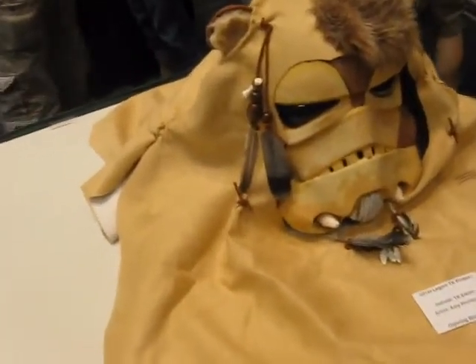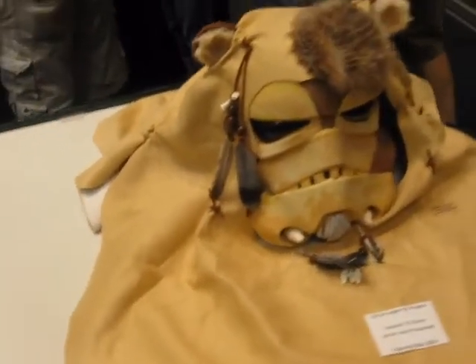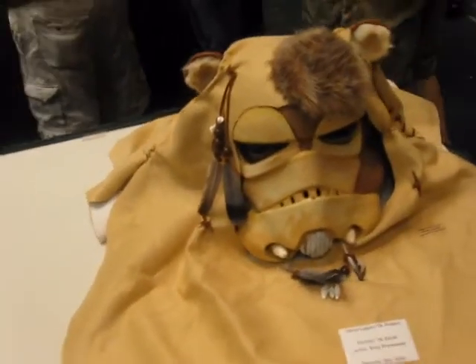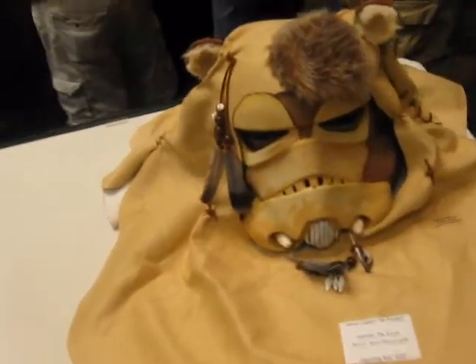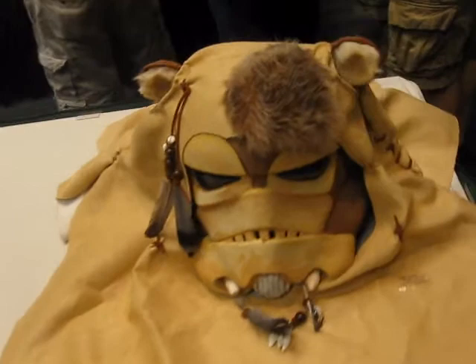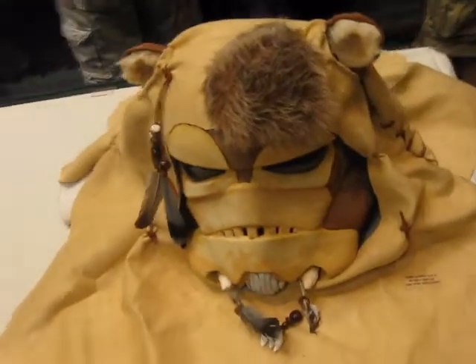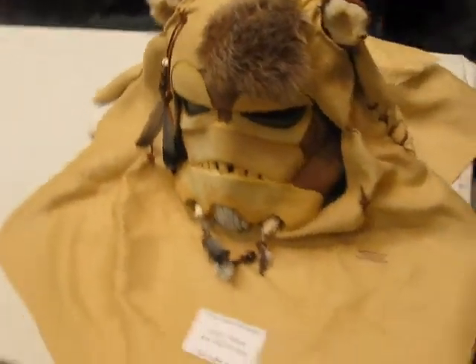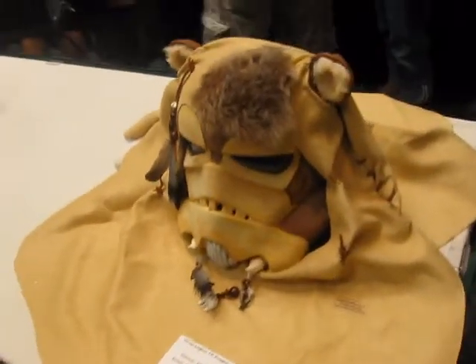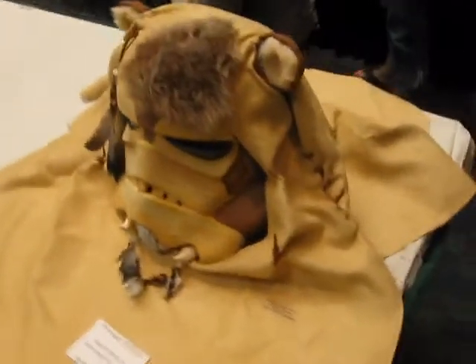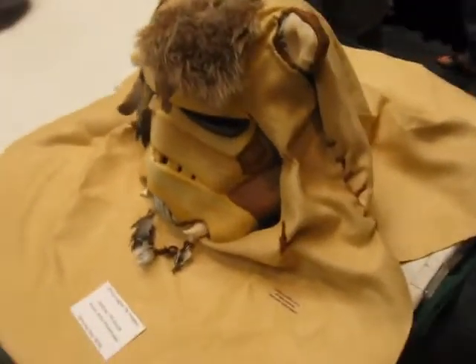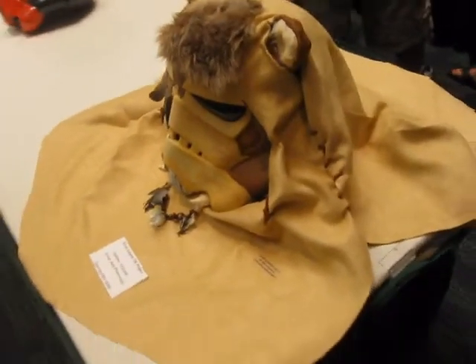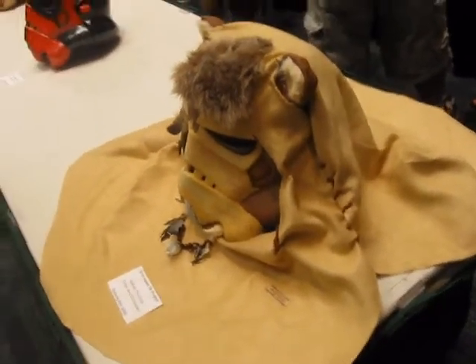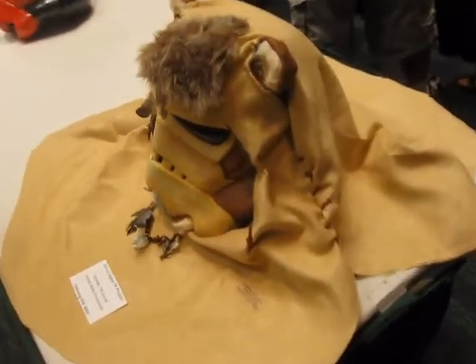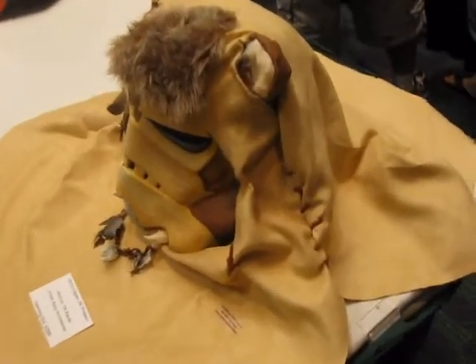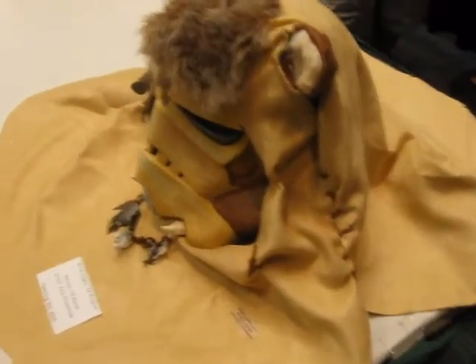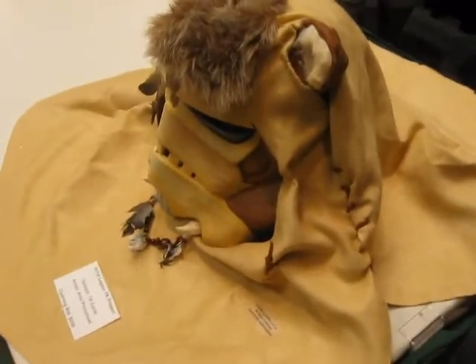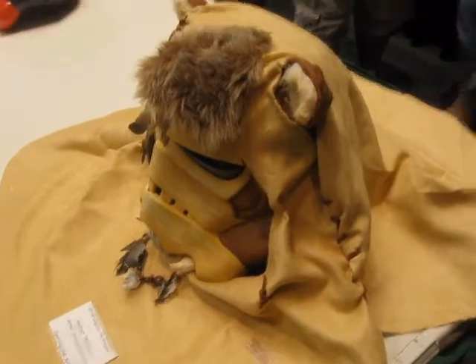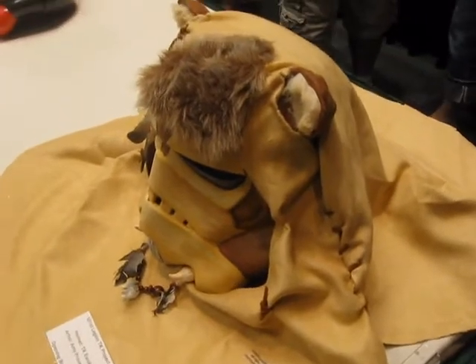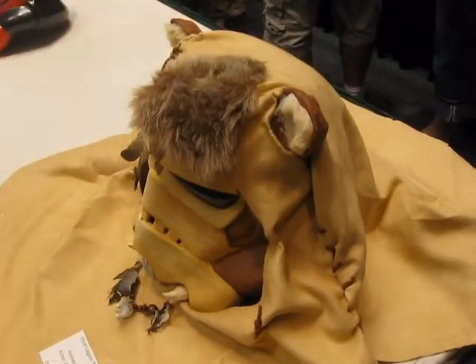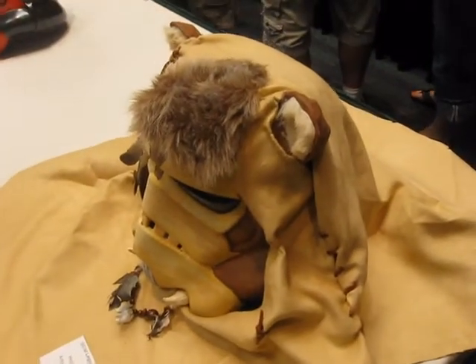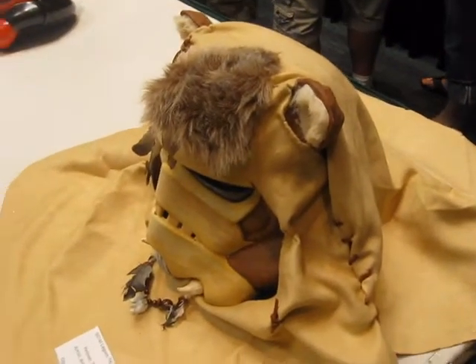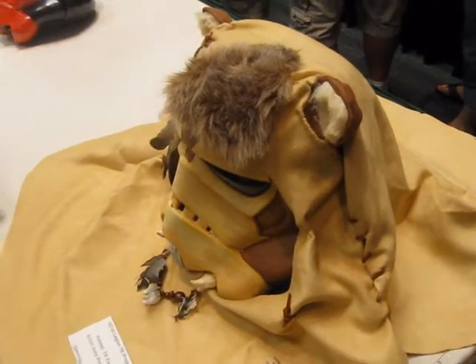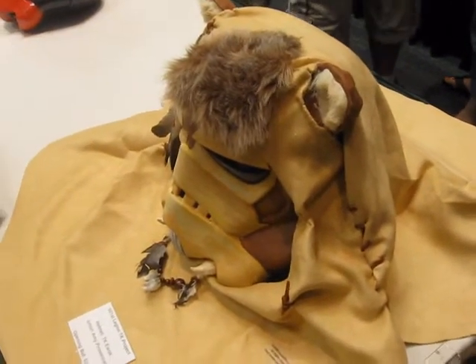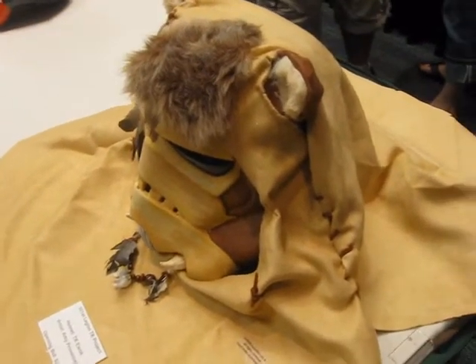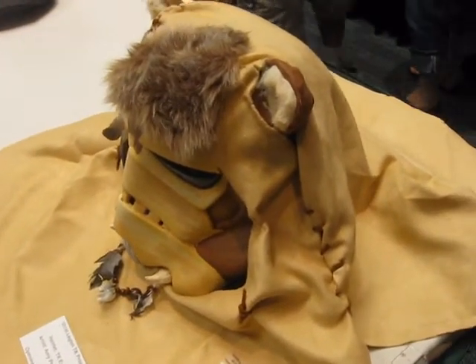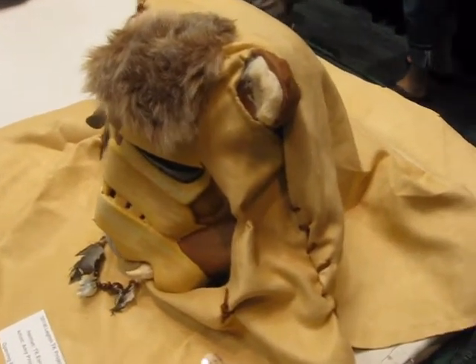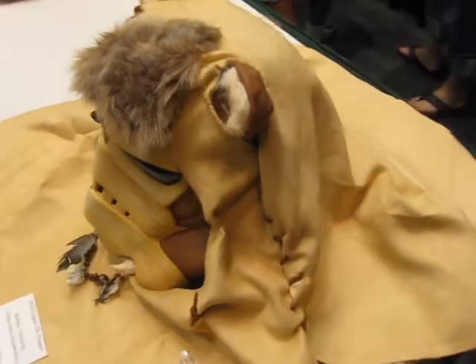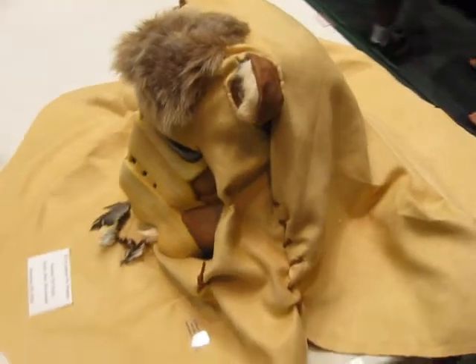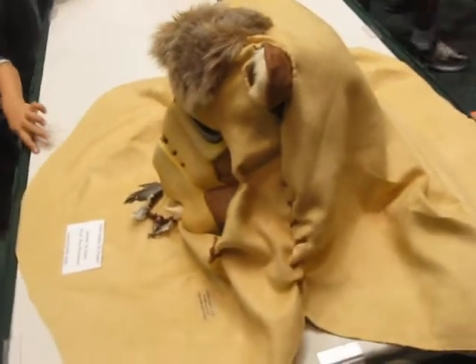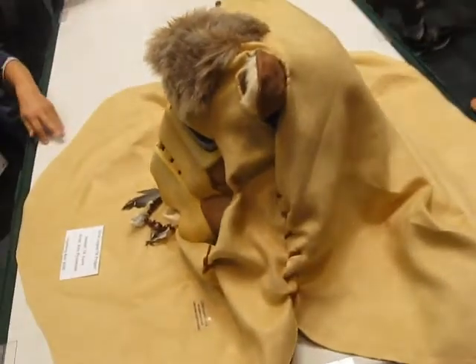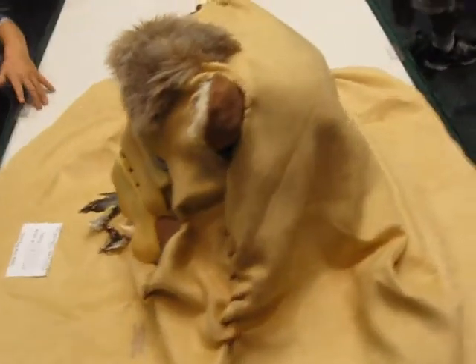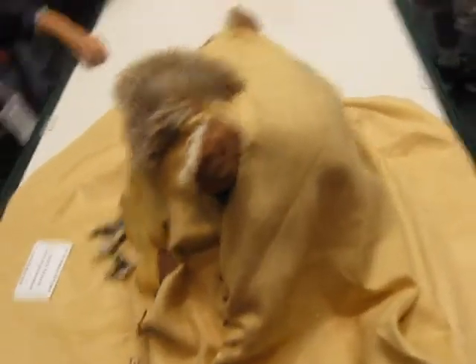And the Ewok helmet. I bet you that one was fun to make. Looks like a Native American flair in addition to the Ewok ears.